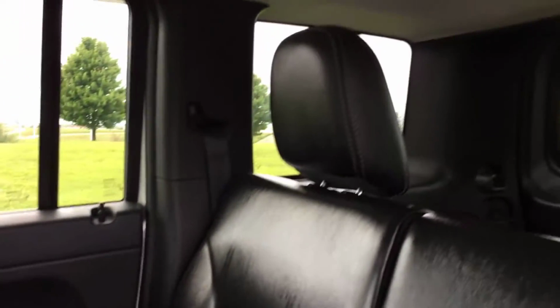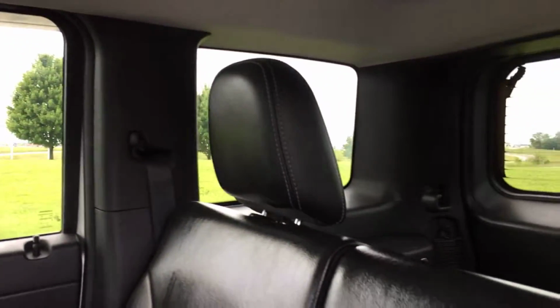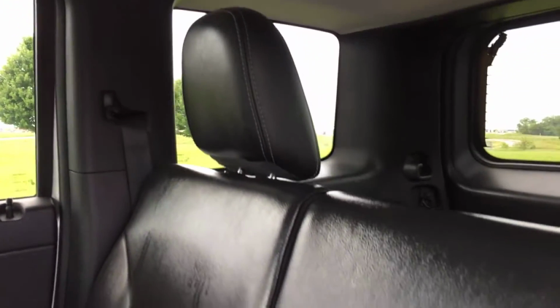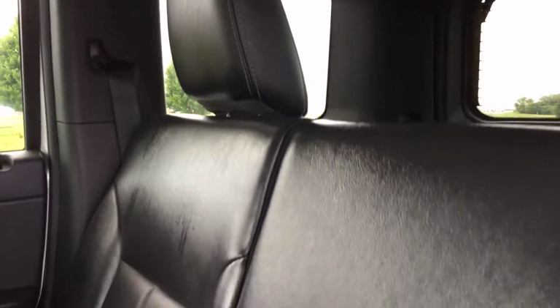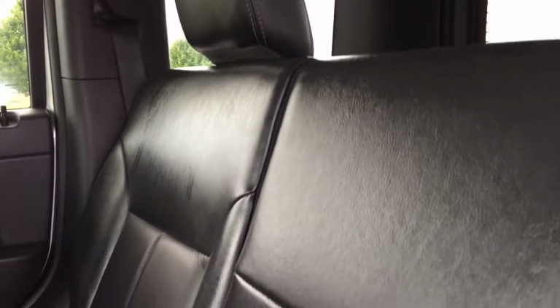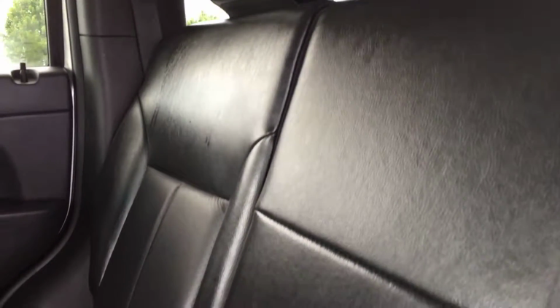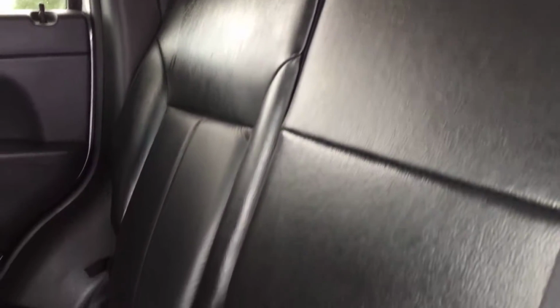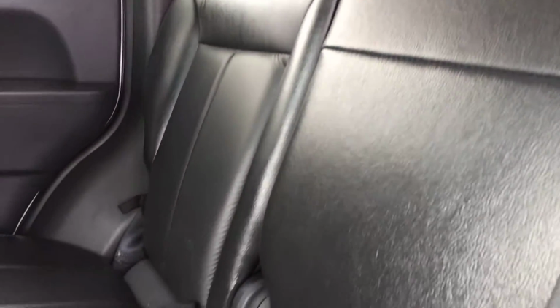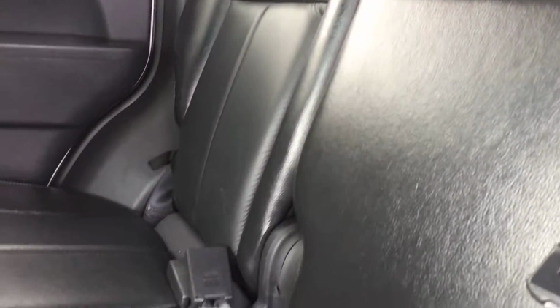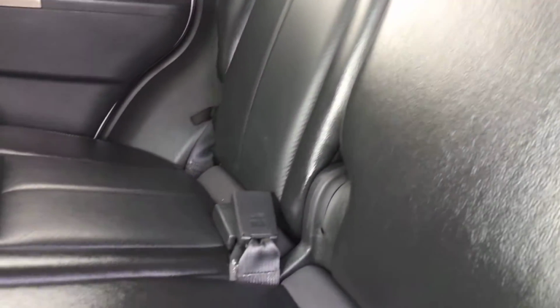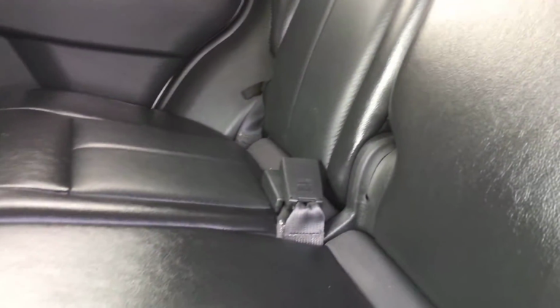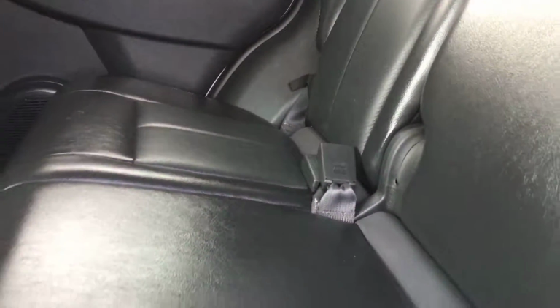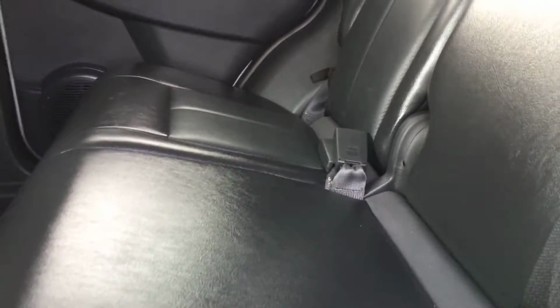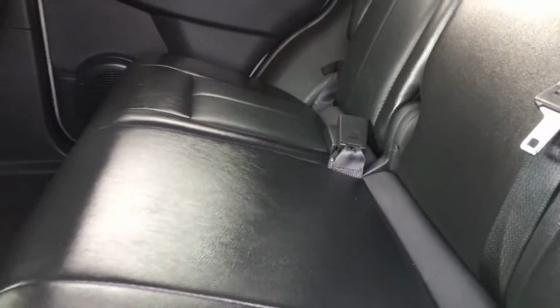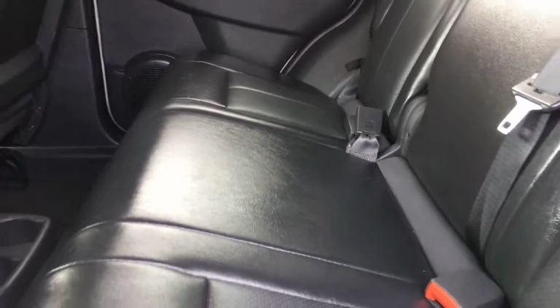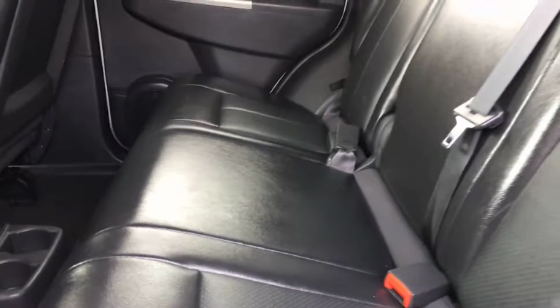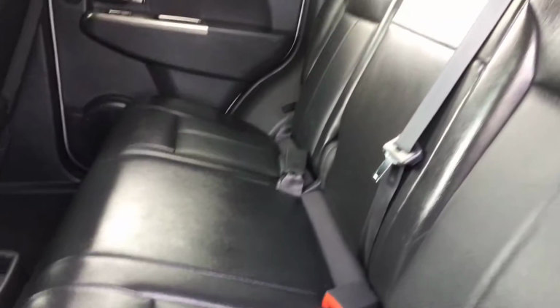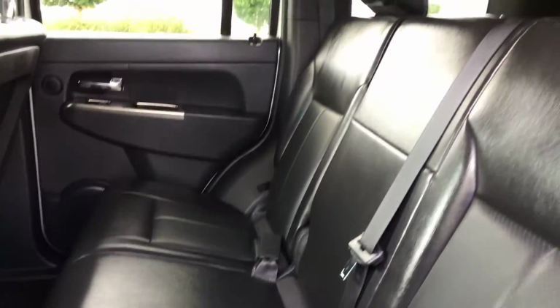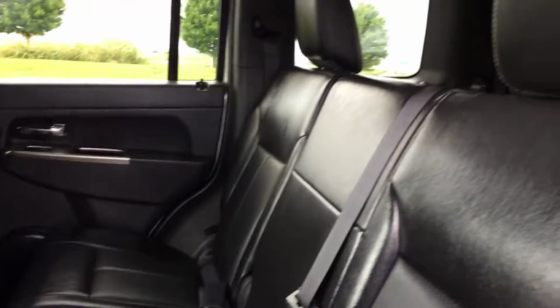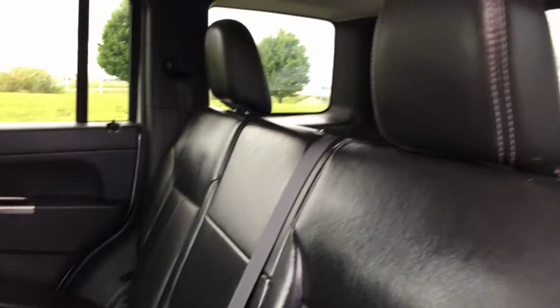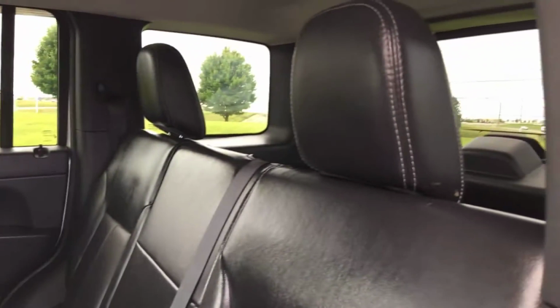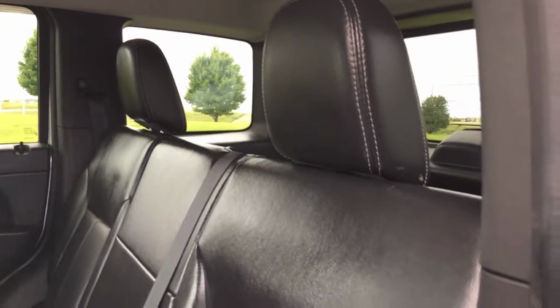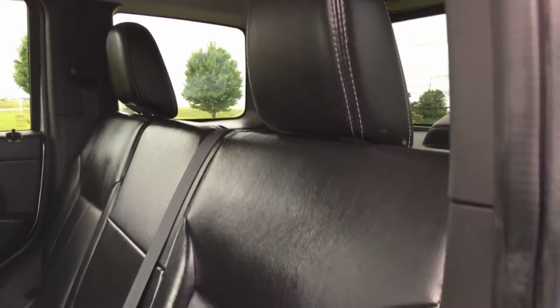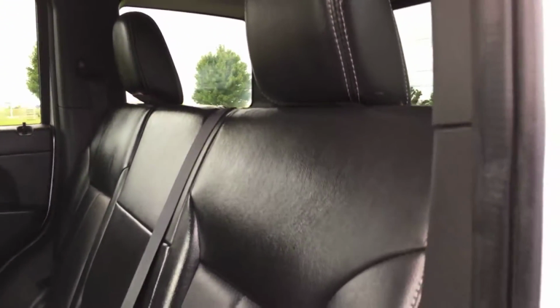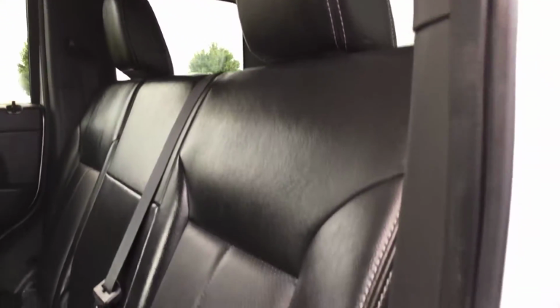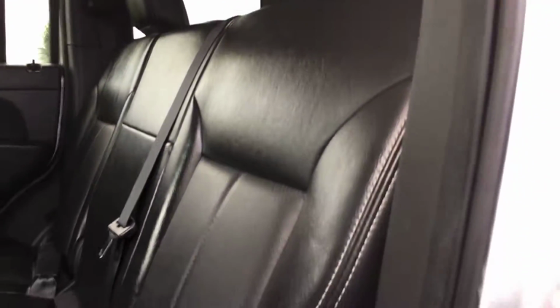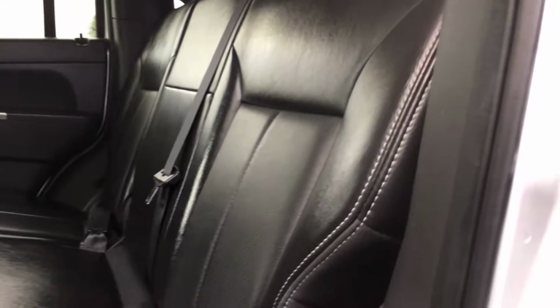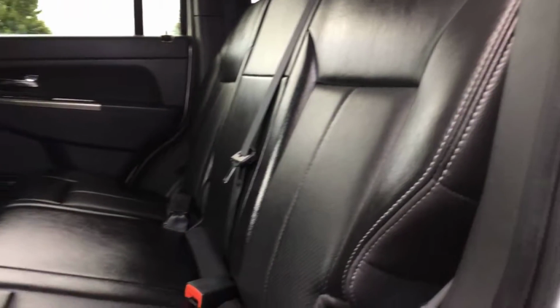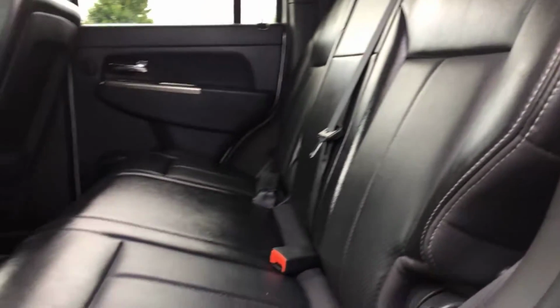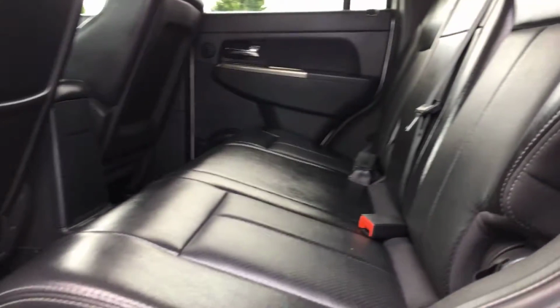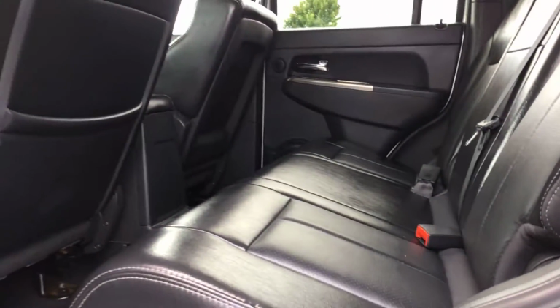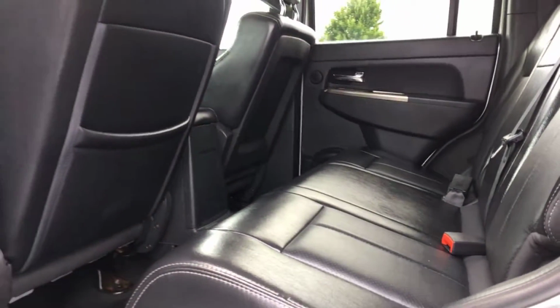It's got black perforated leather in here. One thing I have to give Dodge credit for is they always have very comfortable seats — it's just something worth noting. It's a very comfortable ride.